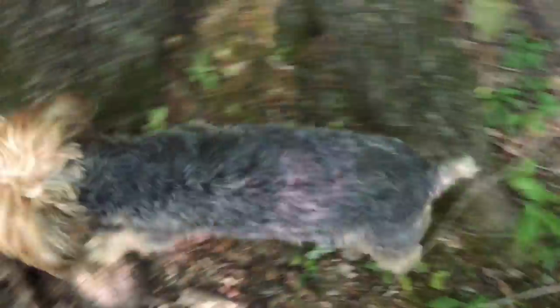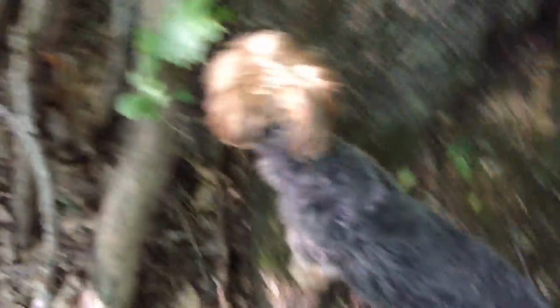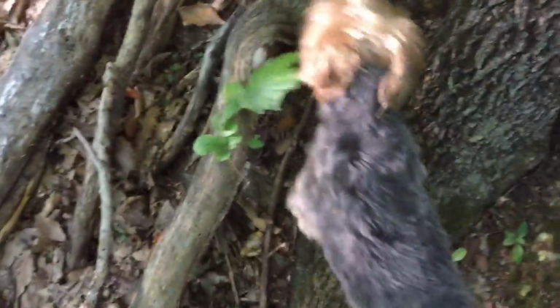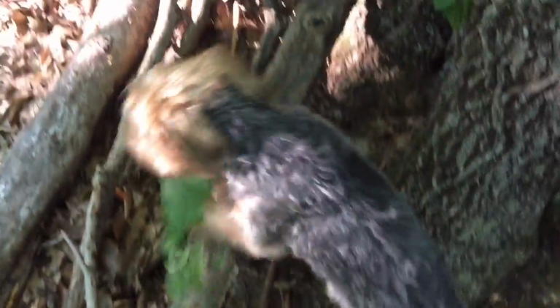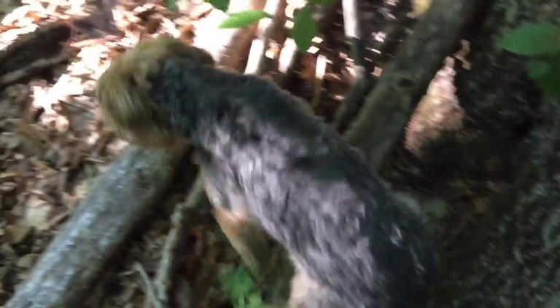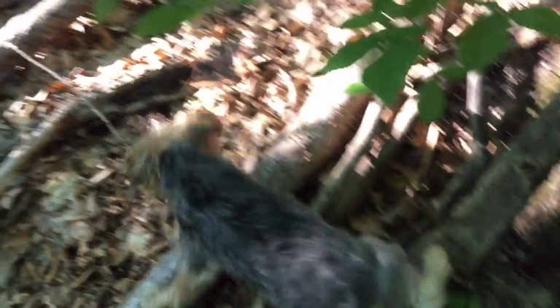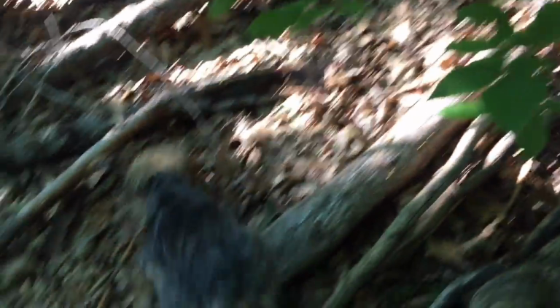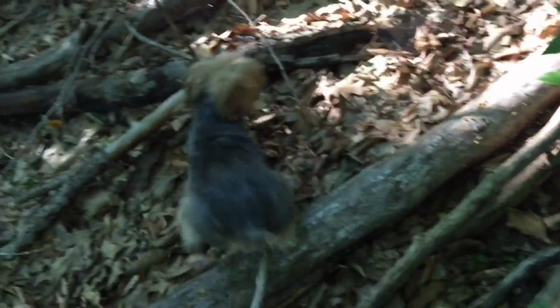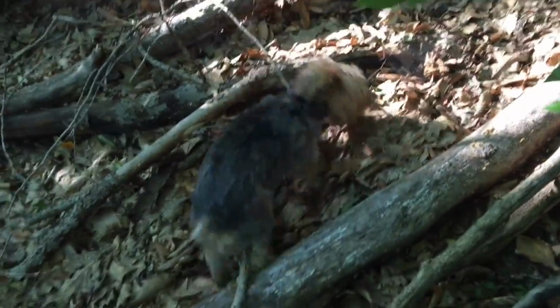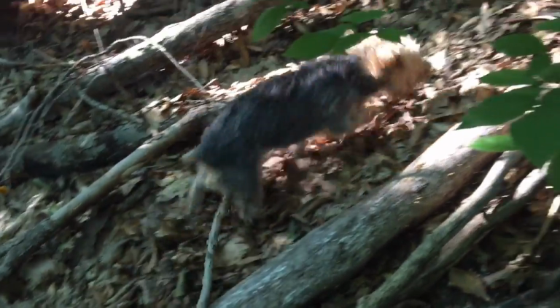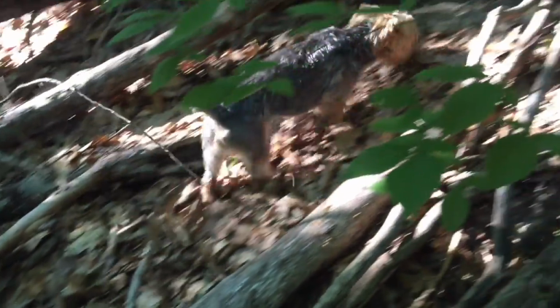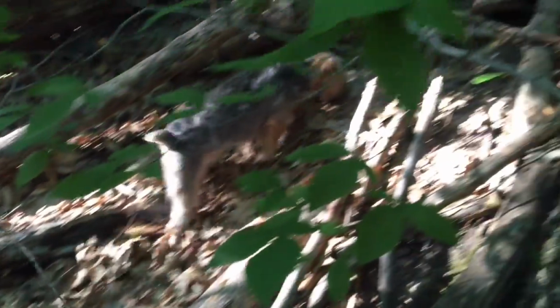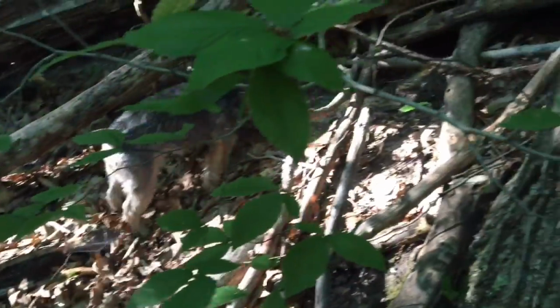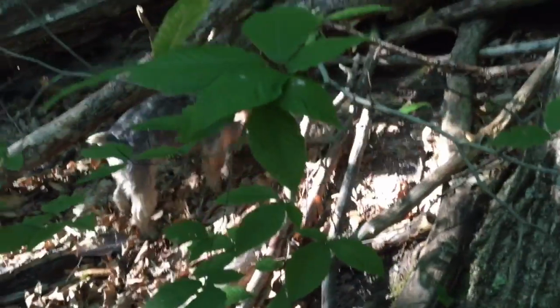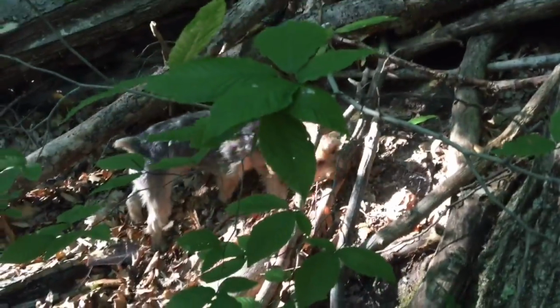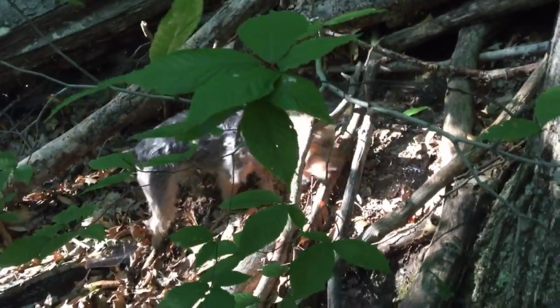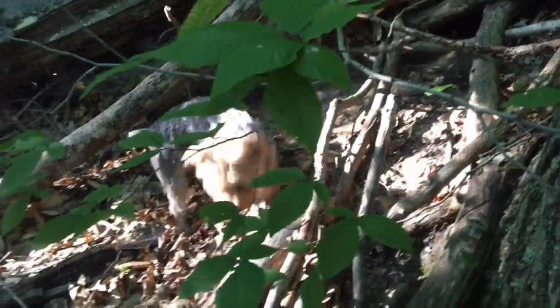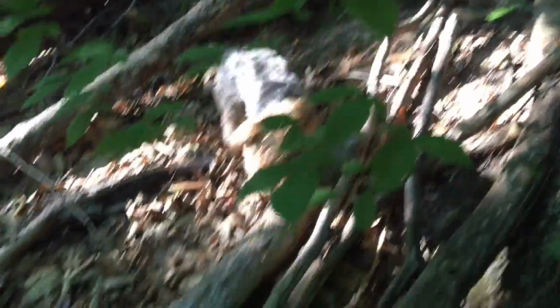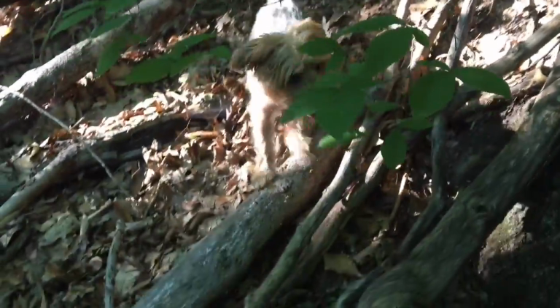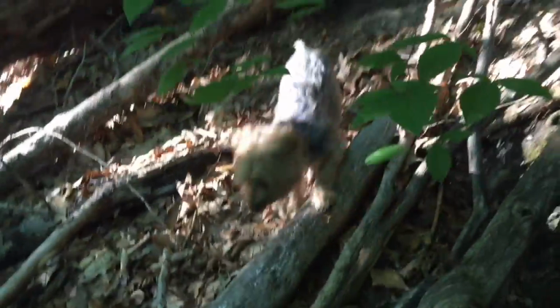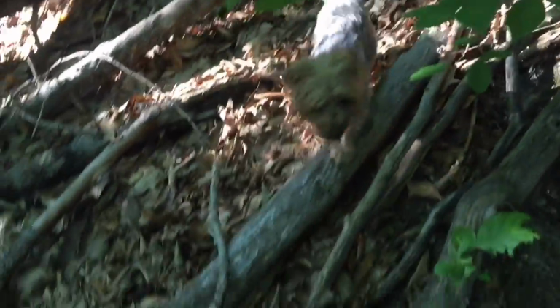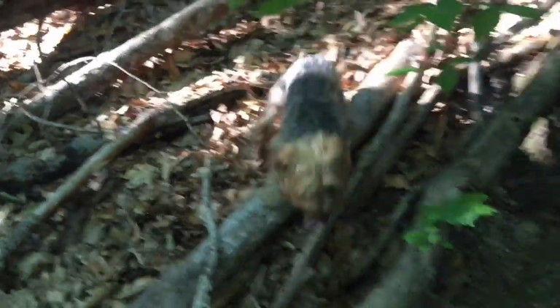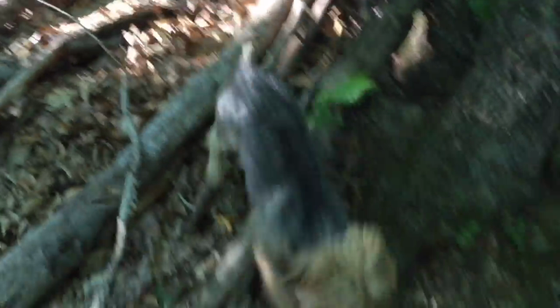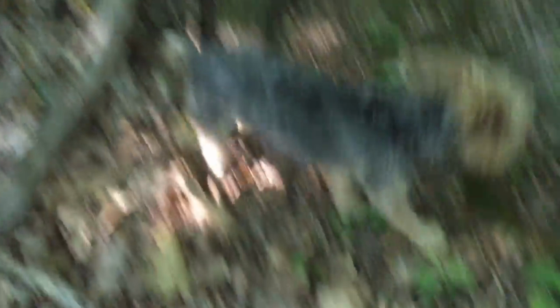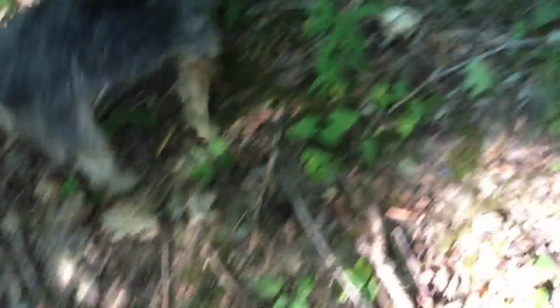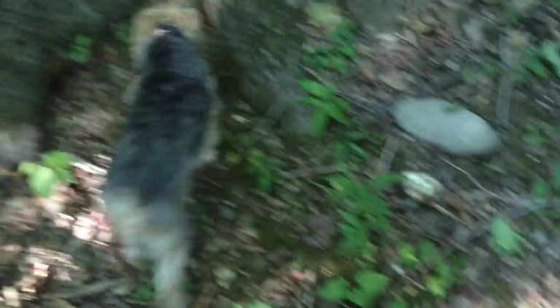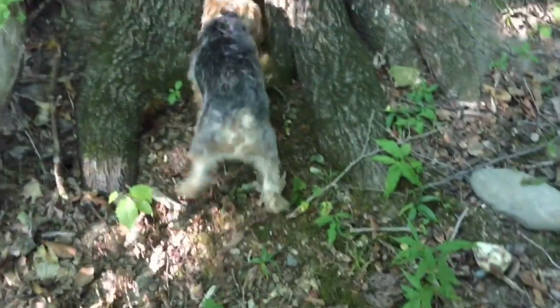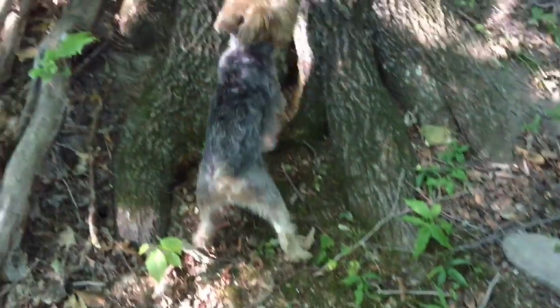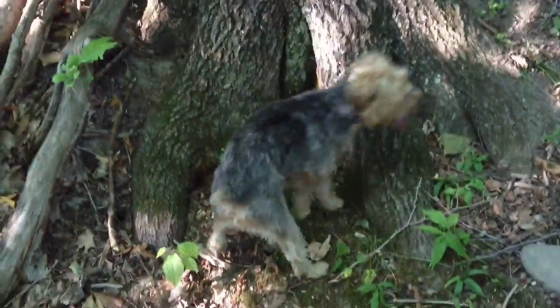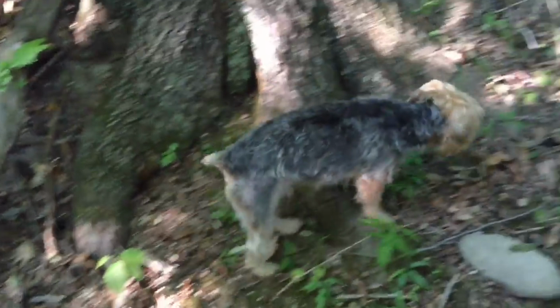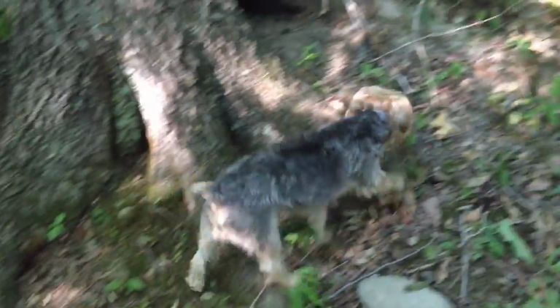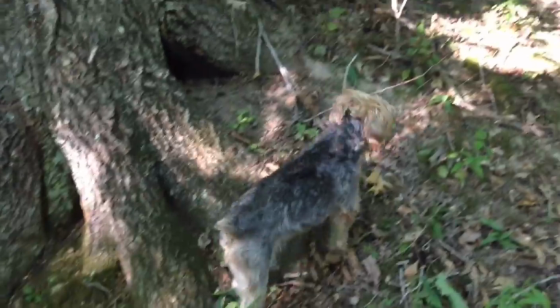So this is what you get when you get a Yorkie. They're a lot more rough and tumble than they look, as you can tell by this little character here. He's quite the little man-beast.